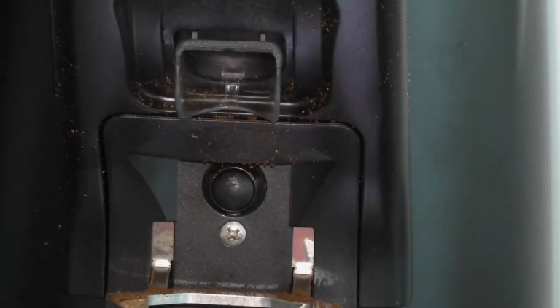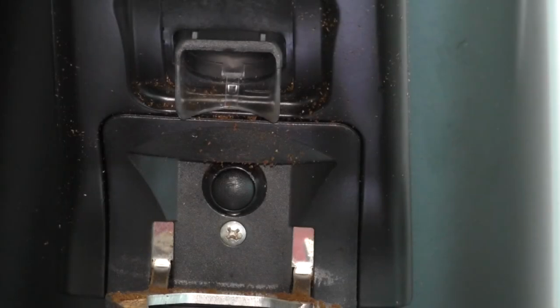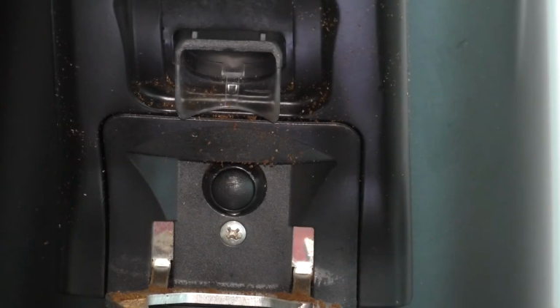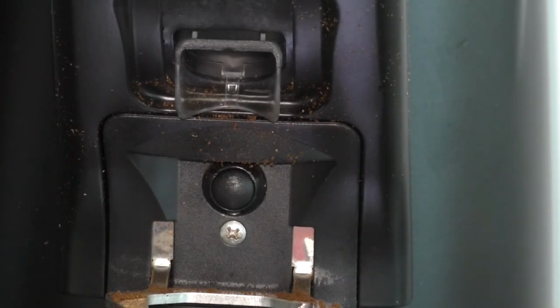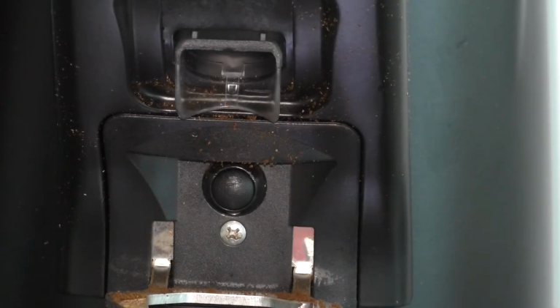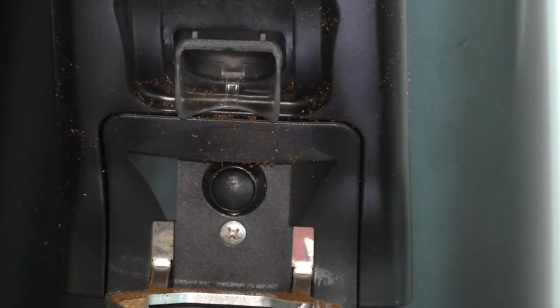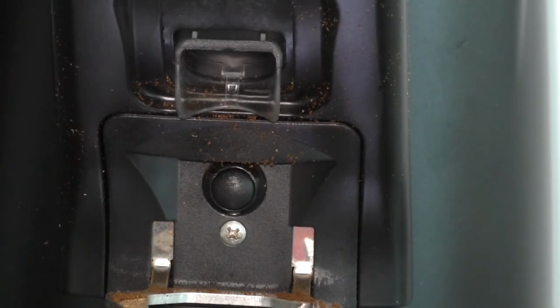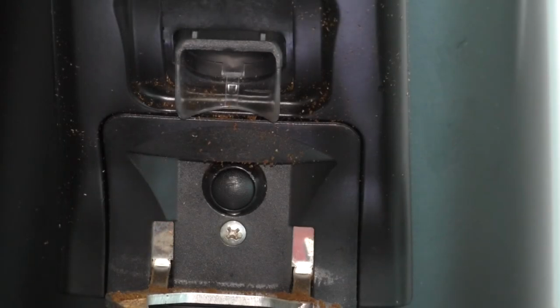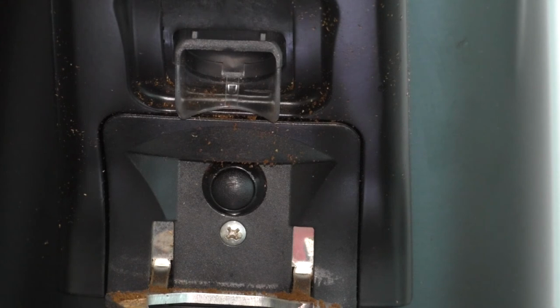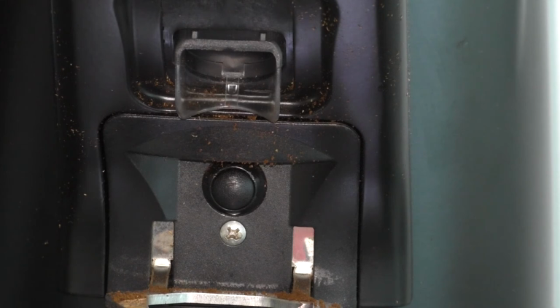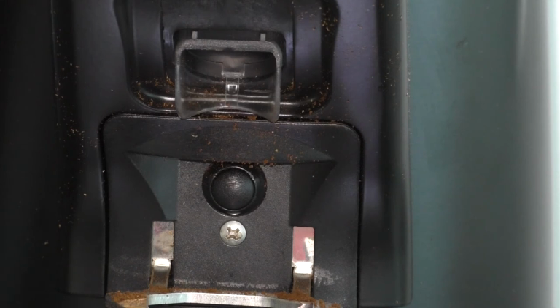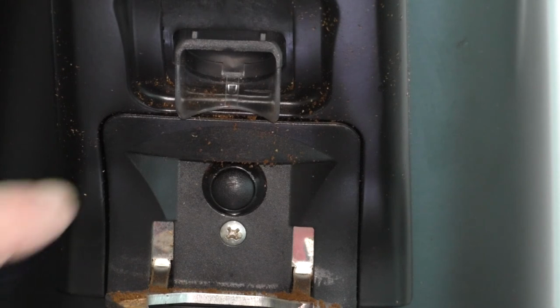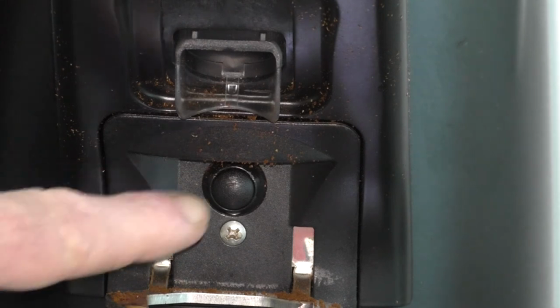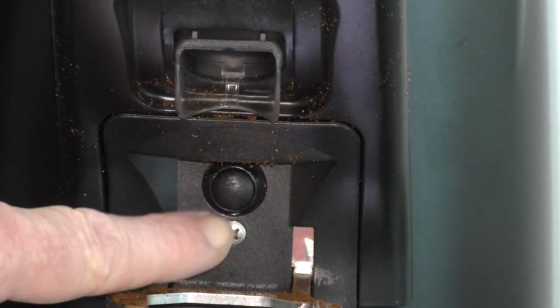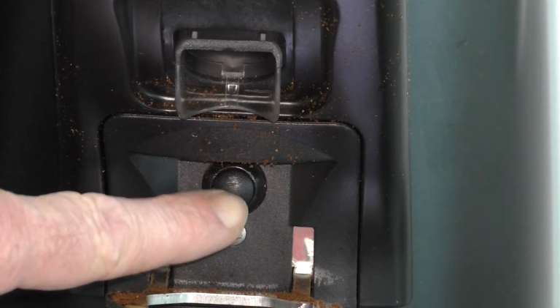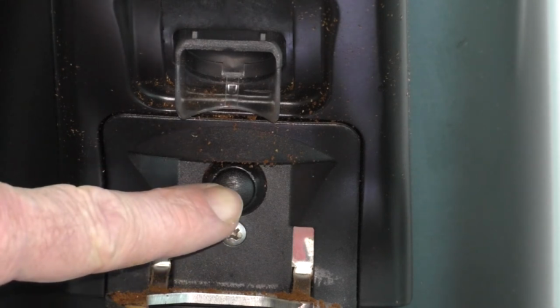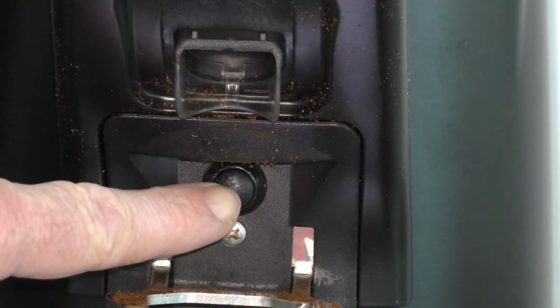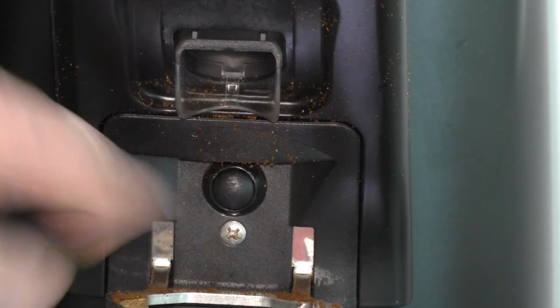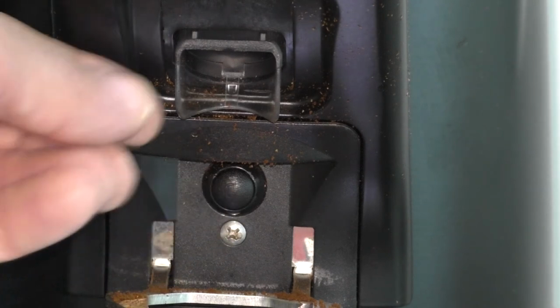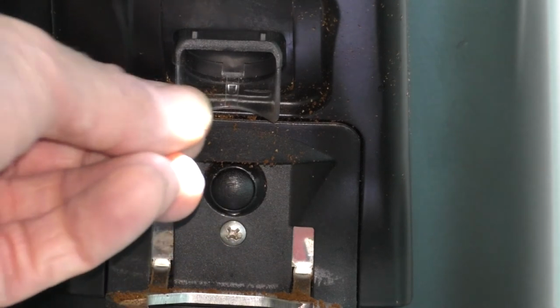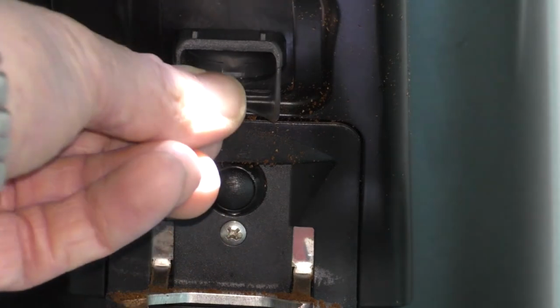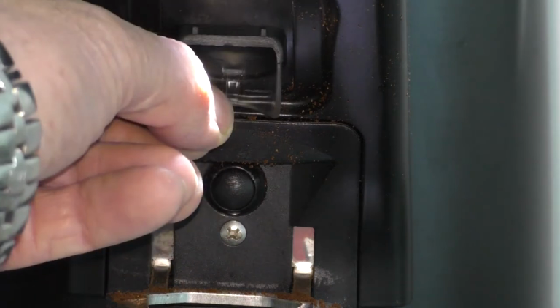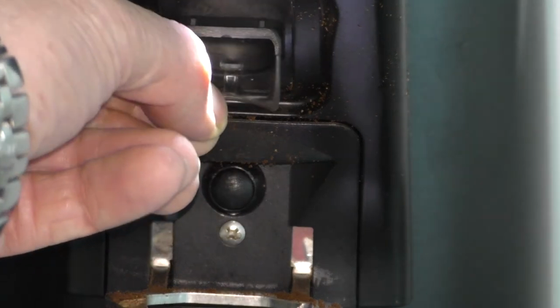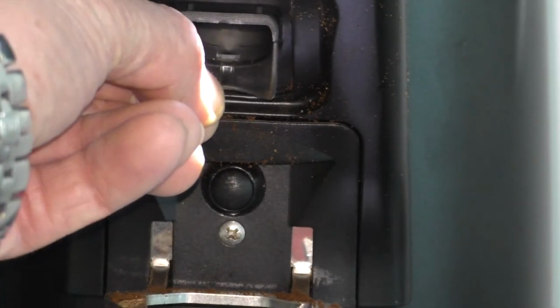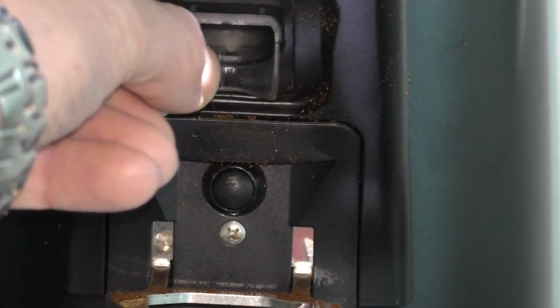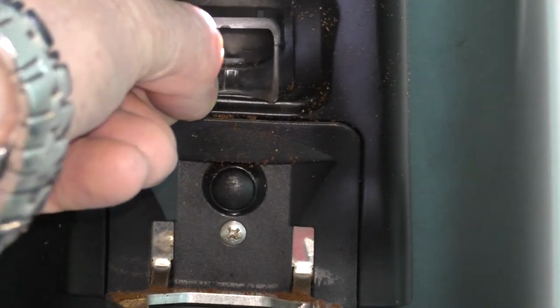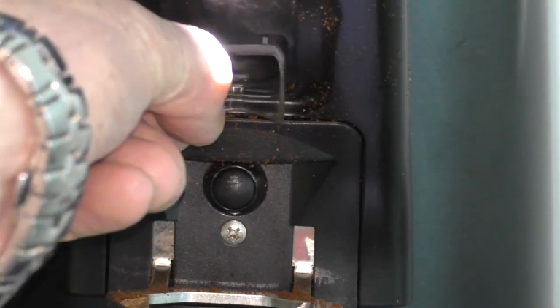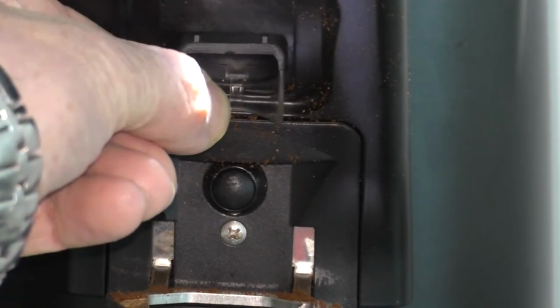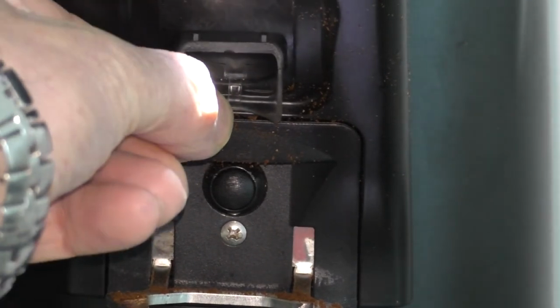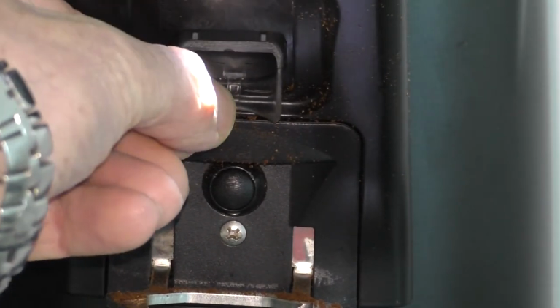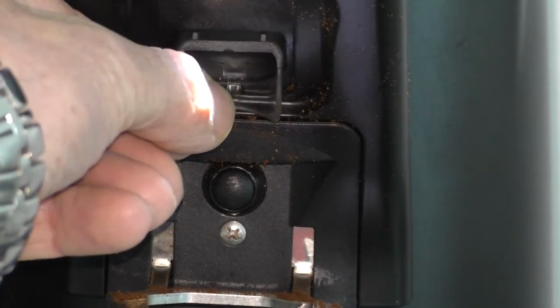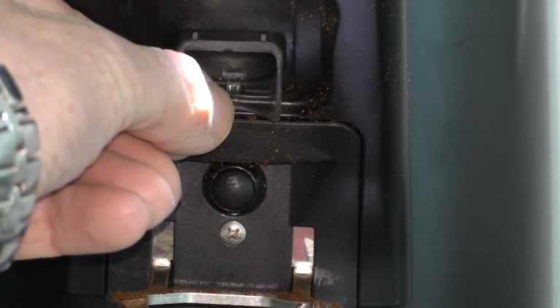The back plate where the group handle activates the coffee bean grinder is by pressing this button here, and this shoot here is adjustable by just moving it with your hand.